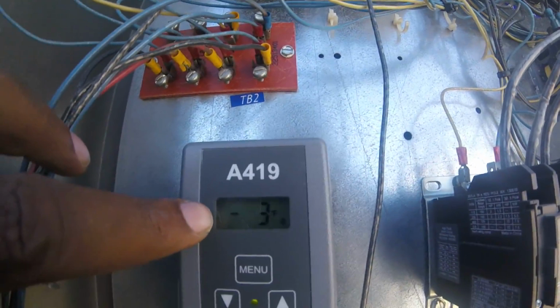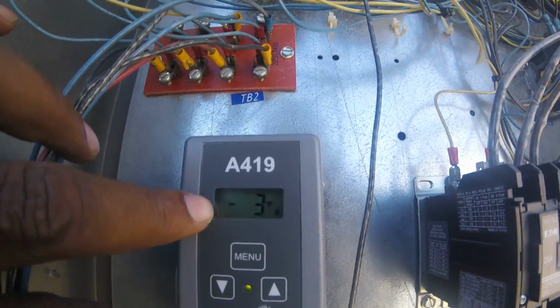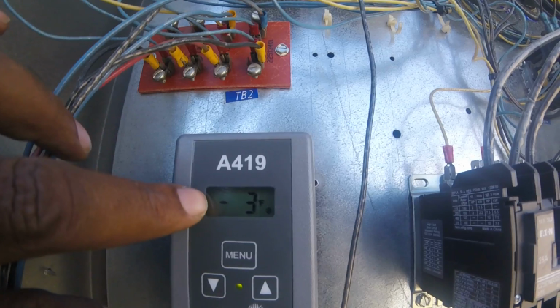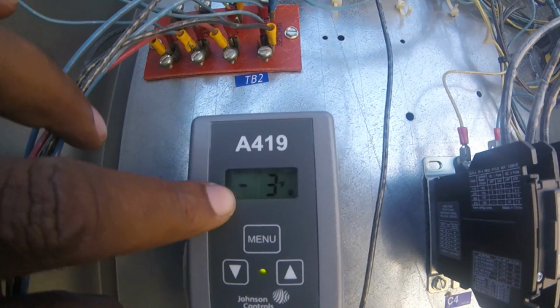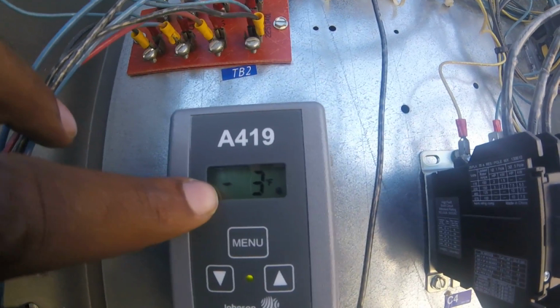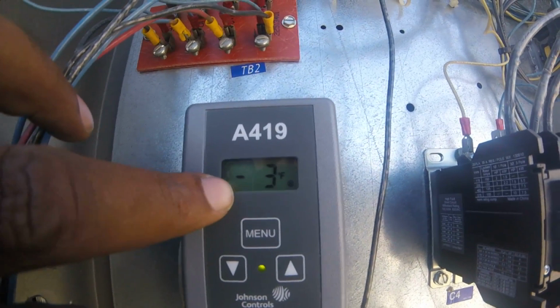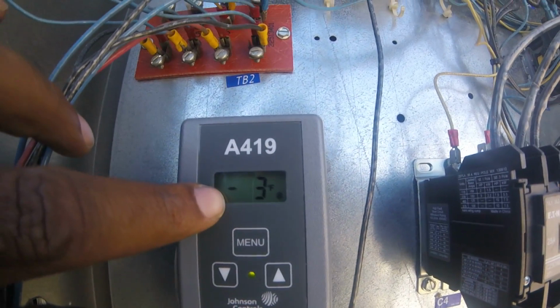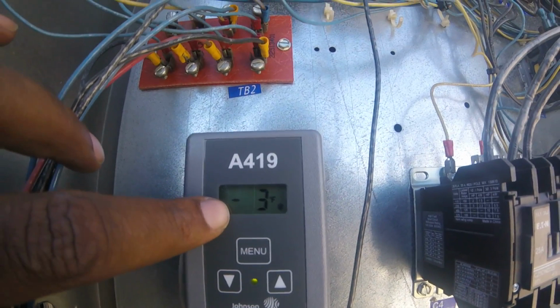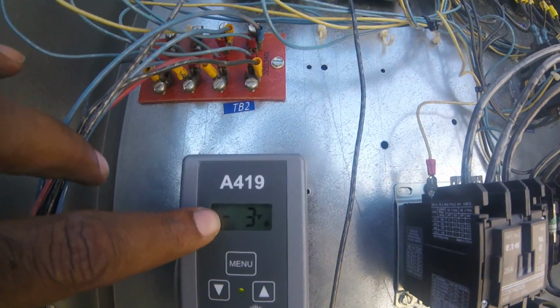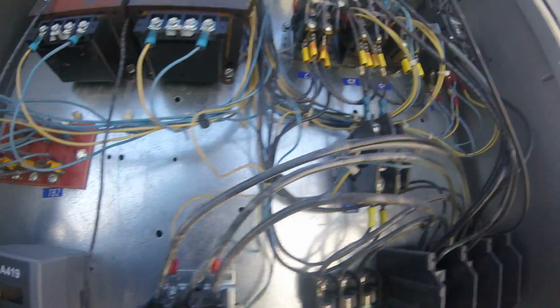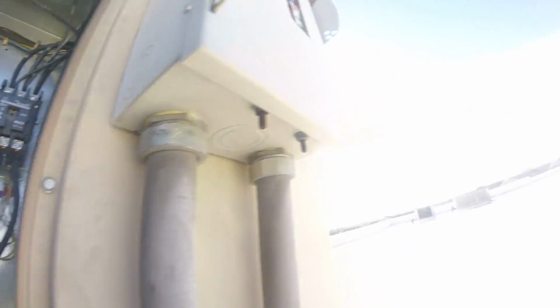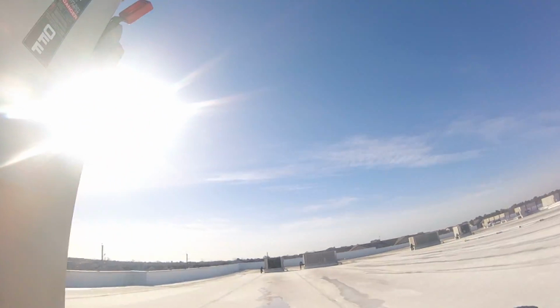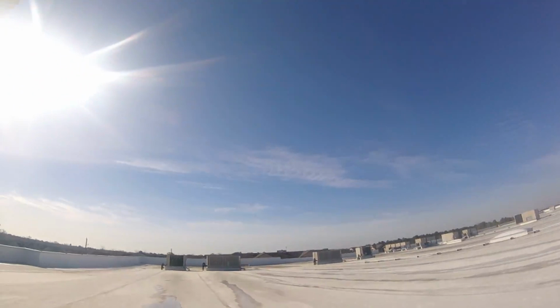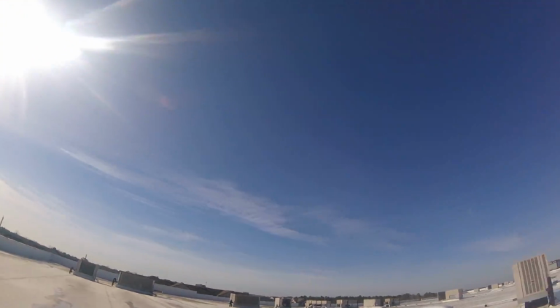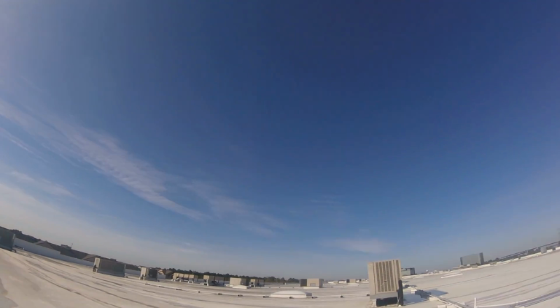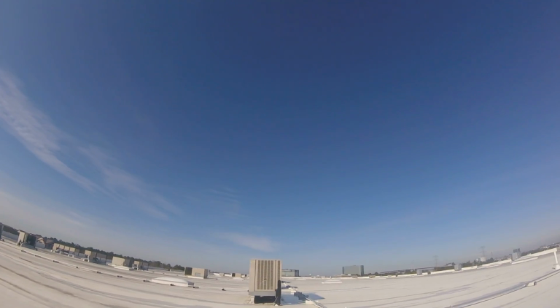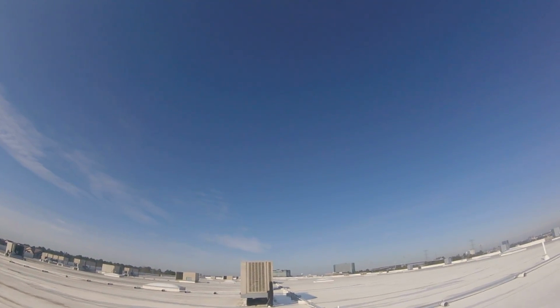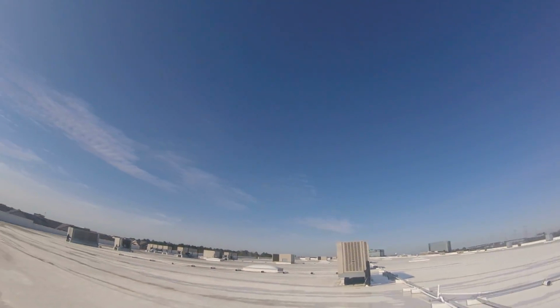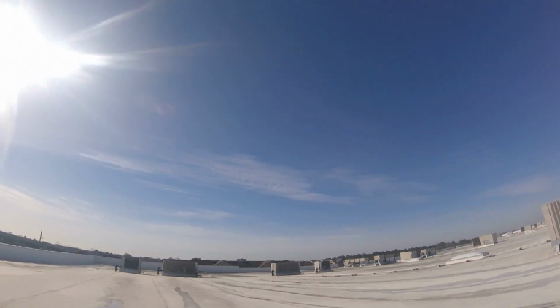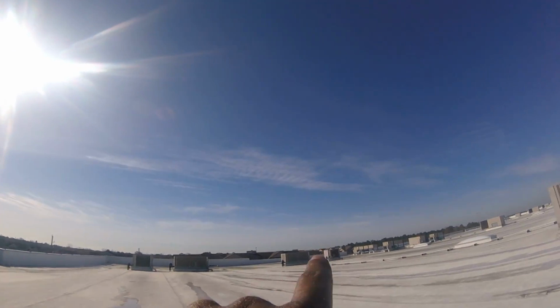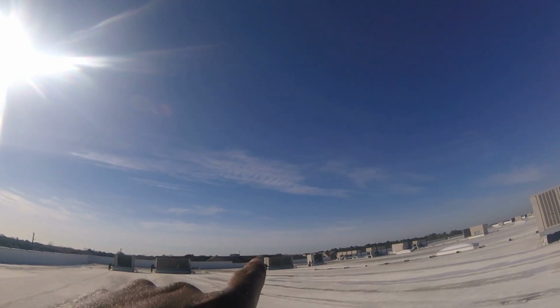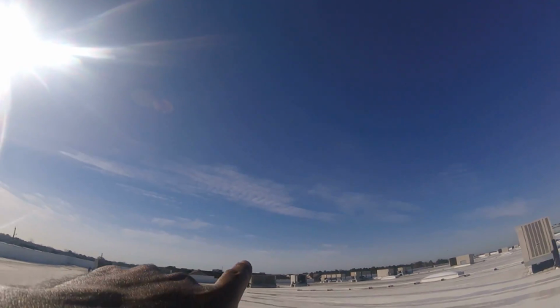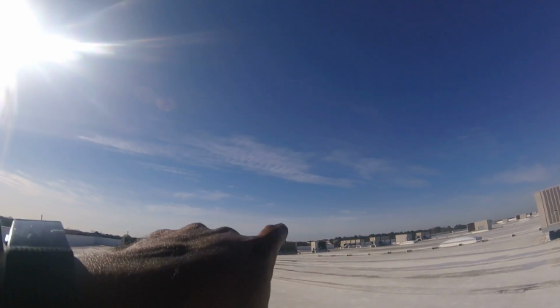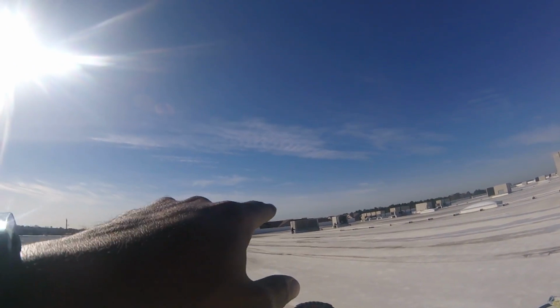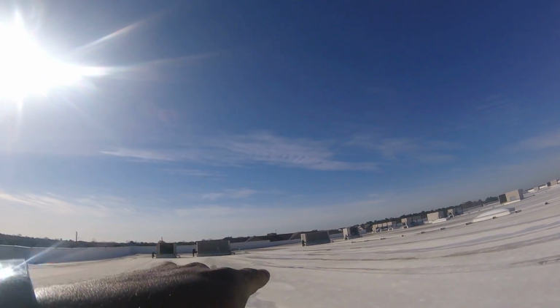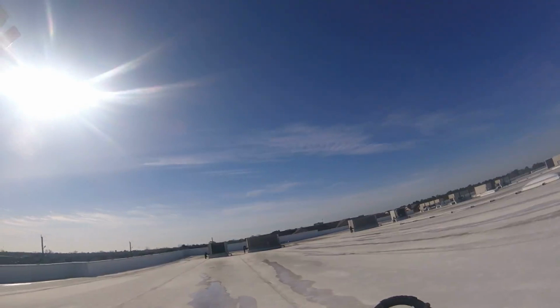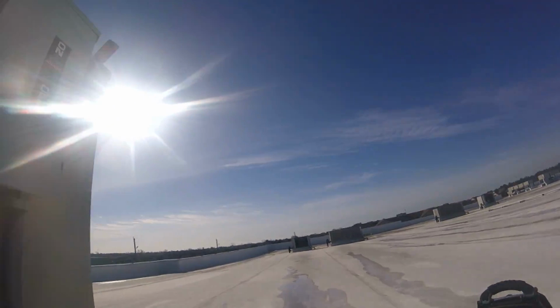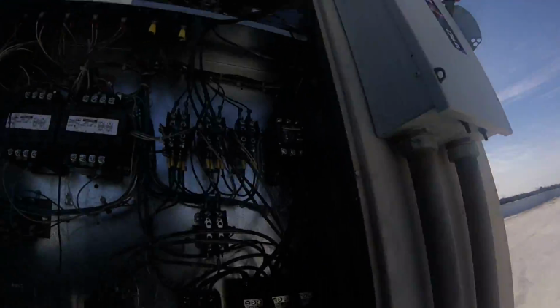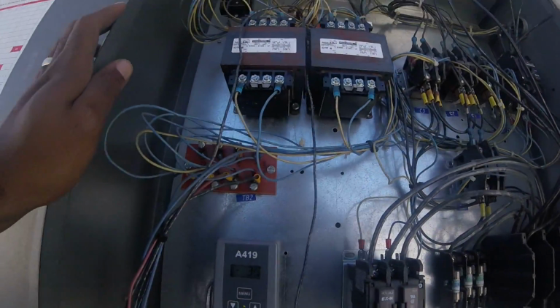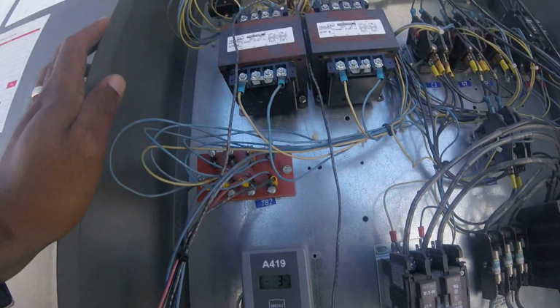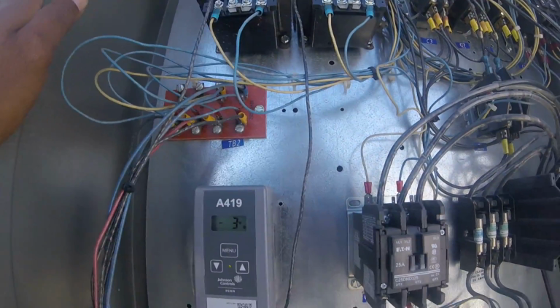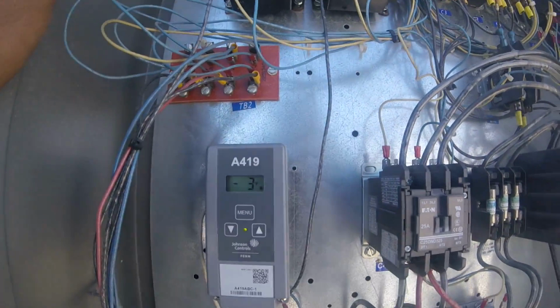You can see the thermostat on the inside — it's negative 3 right now on the inside. We got two freezers that are down. One over there I got to change the compressor later on in the week, because it should be negative 10 on the inside. It's hot.